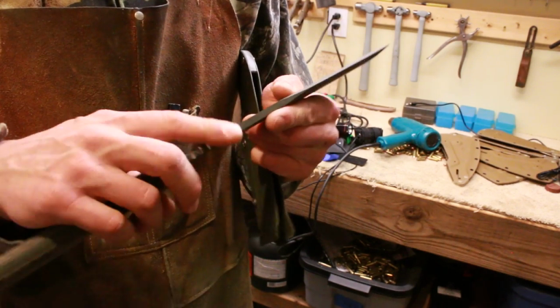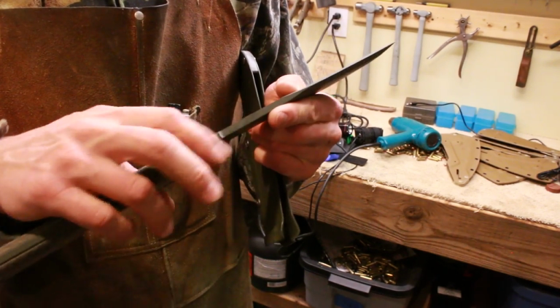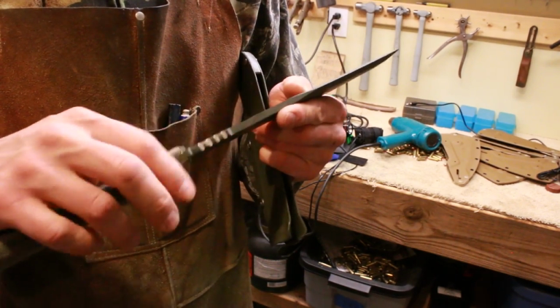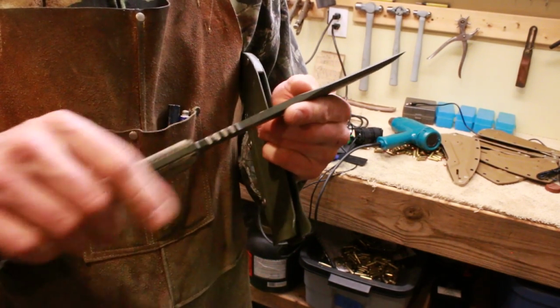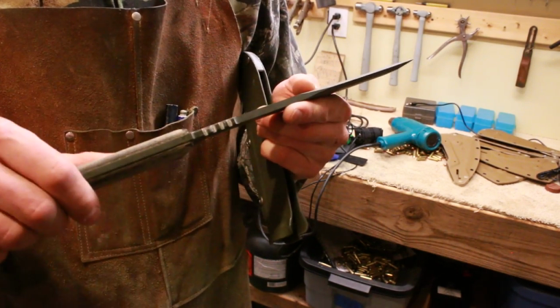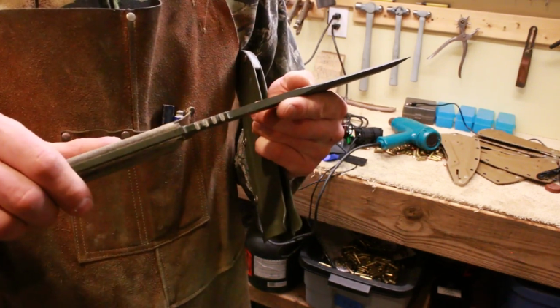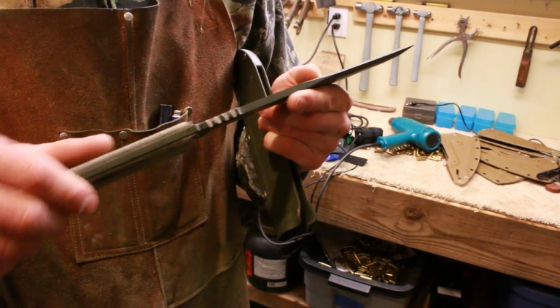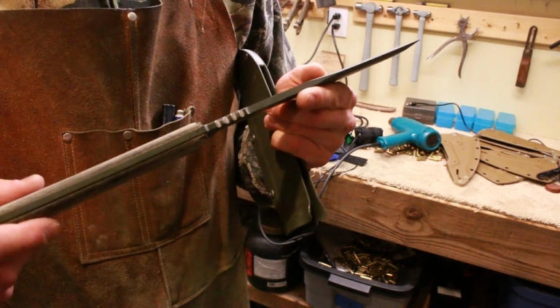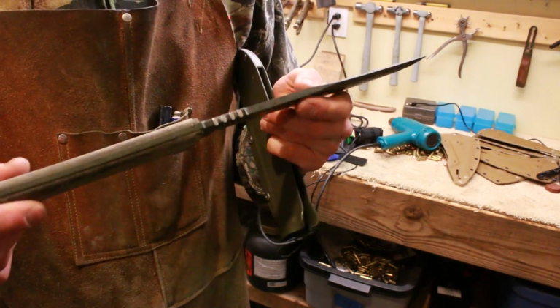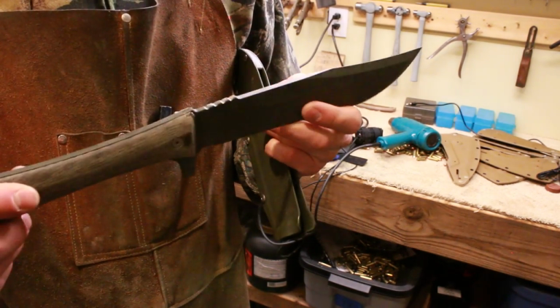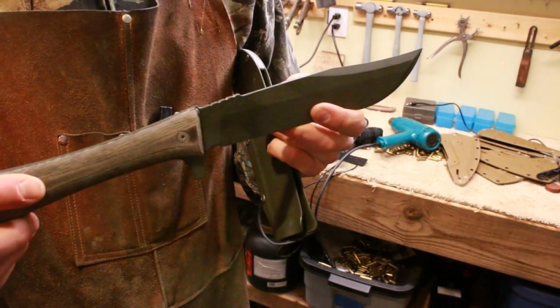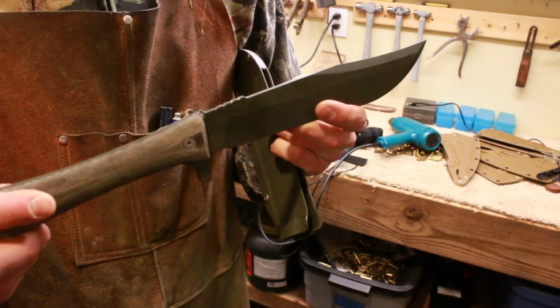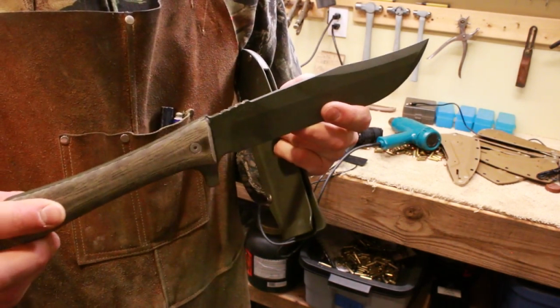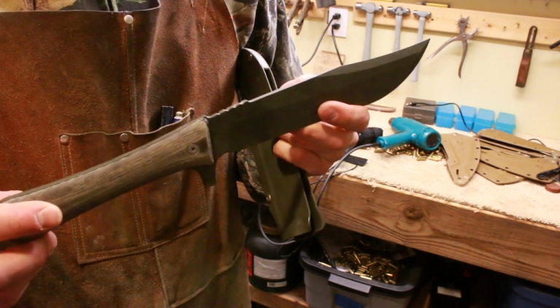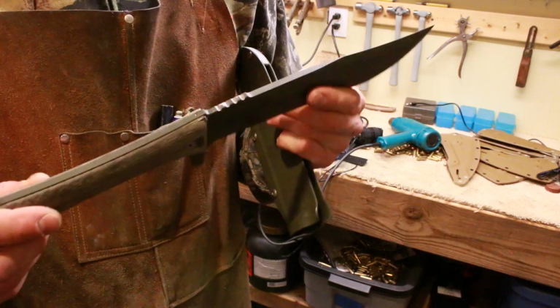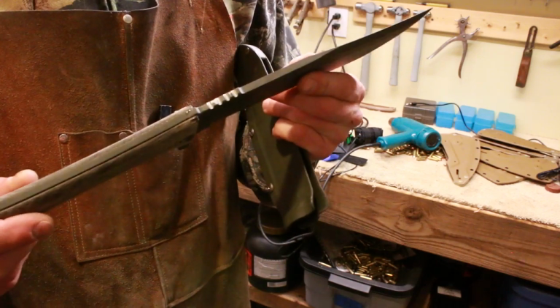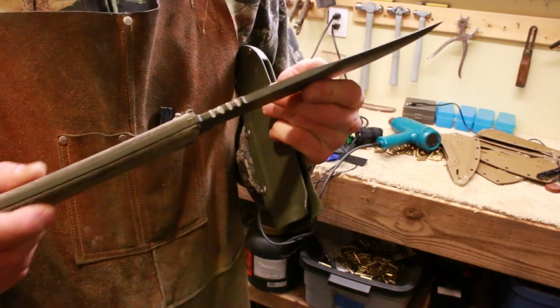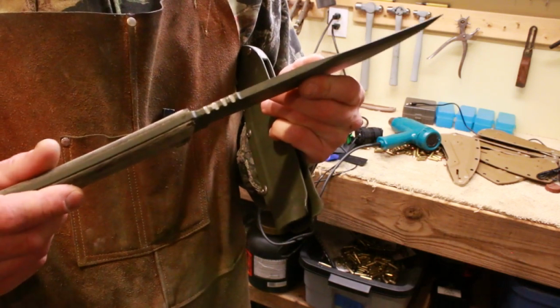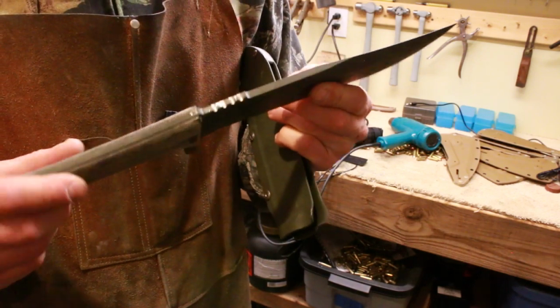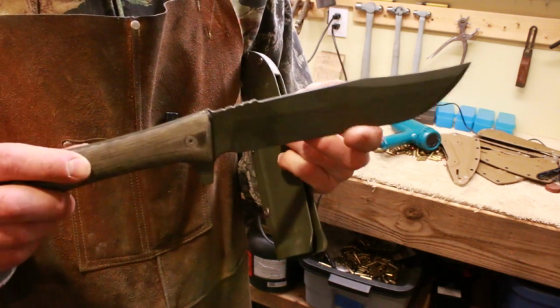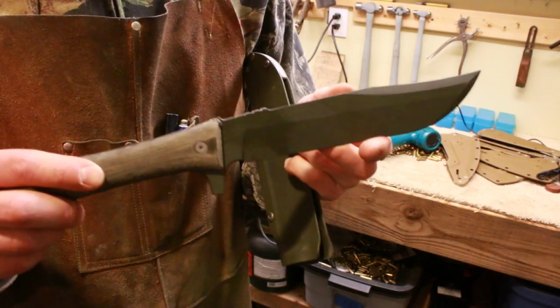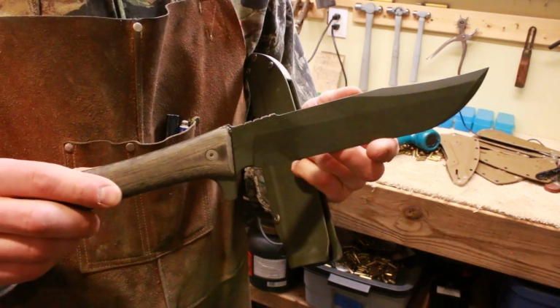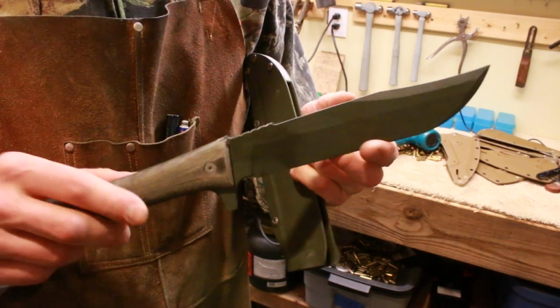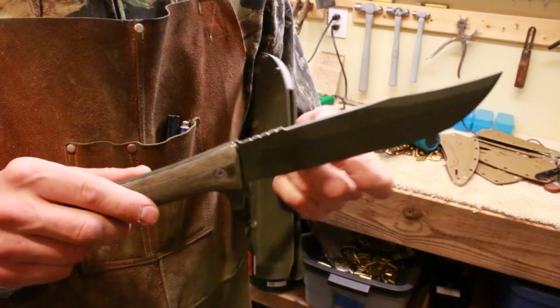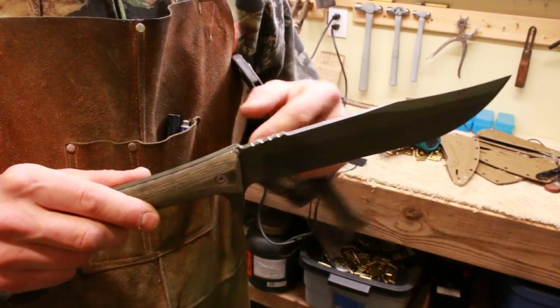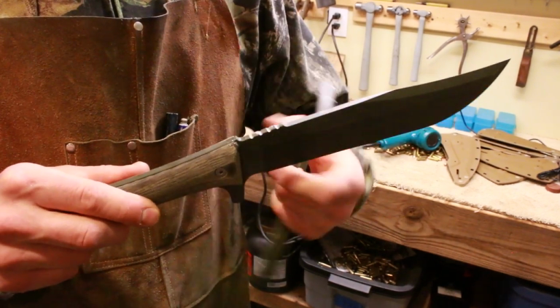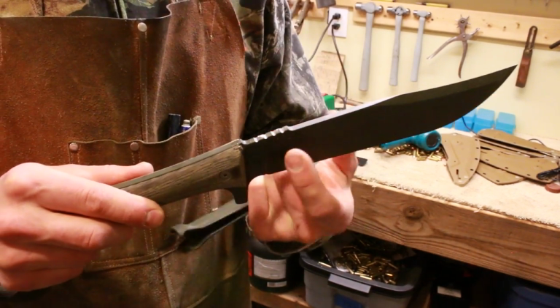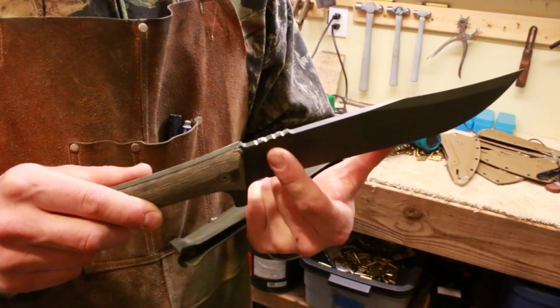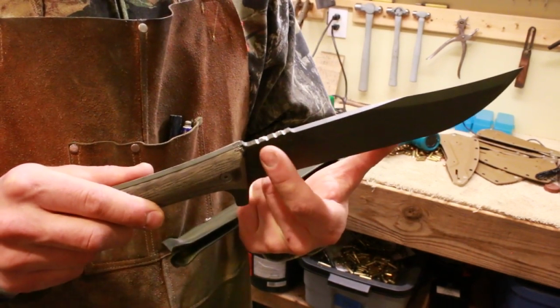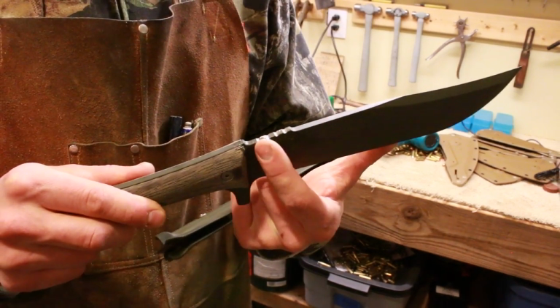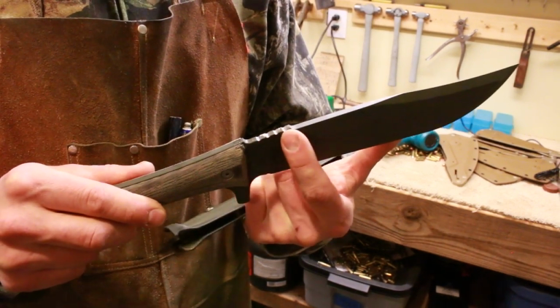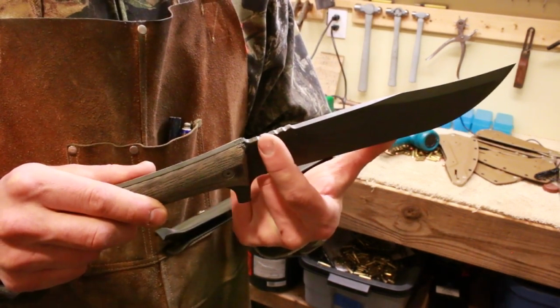The only modification on this knife that I did after the heat treat, in order to accommodate the sheath design, was to do some jimping on this spine here.